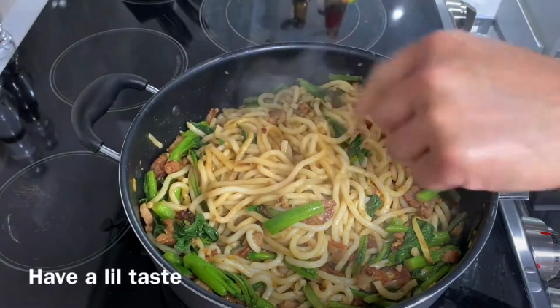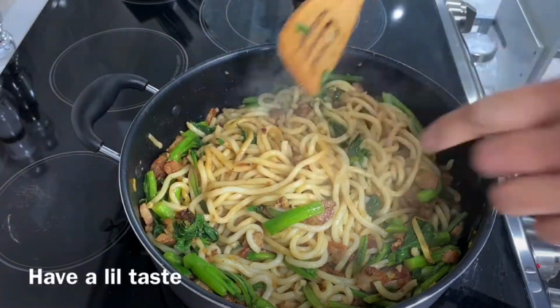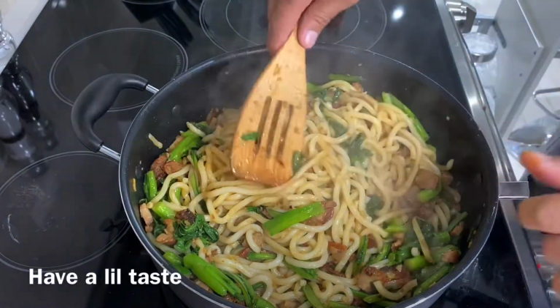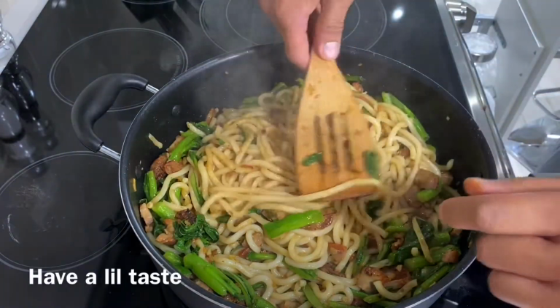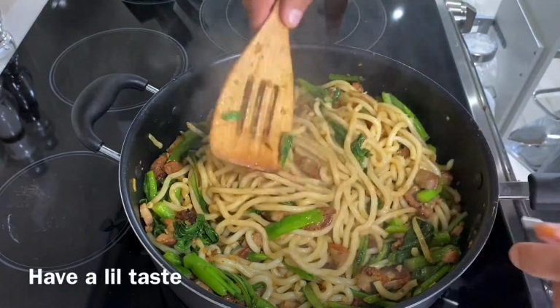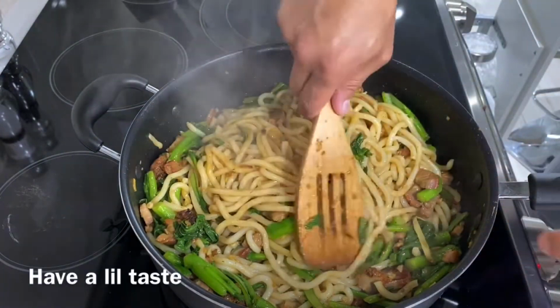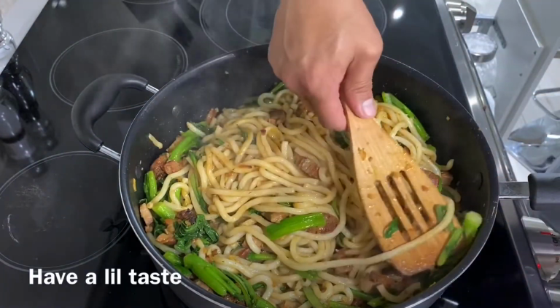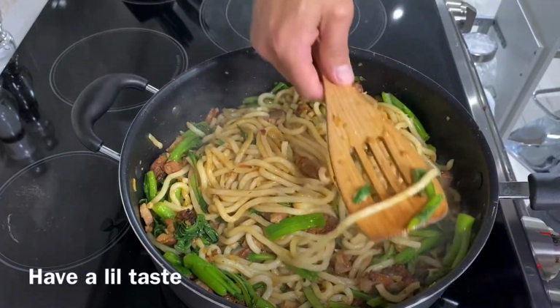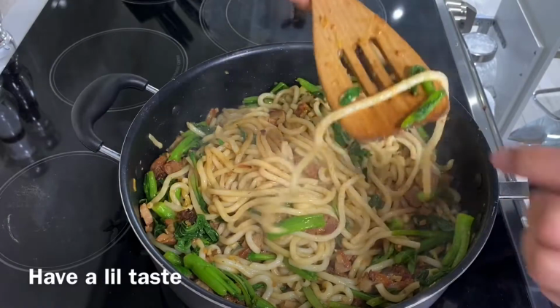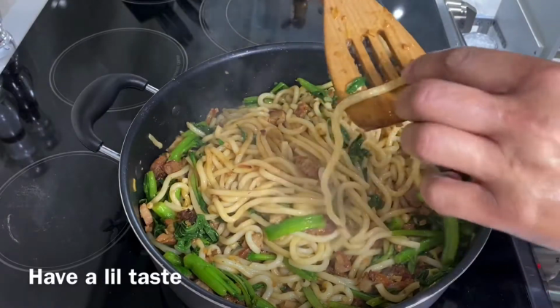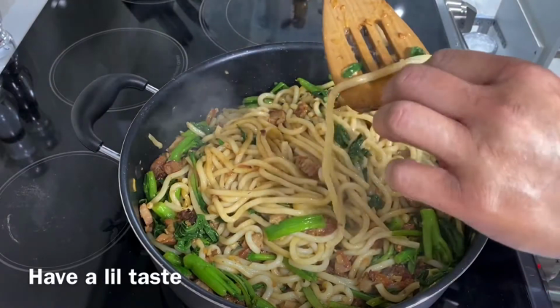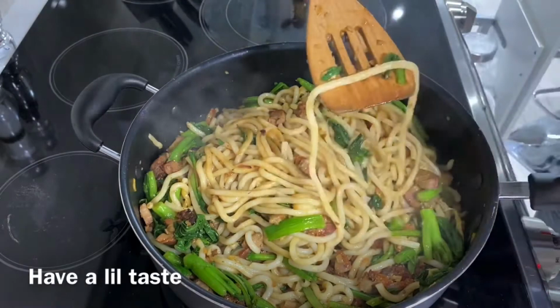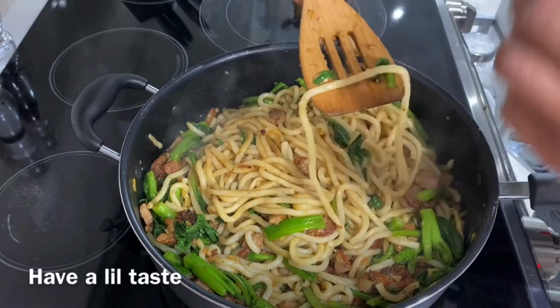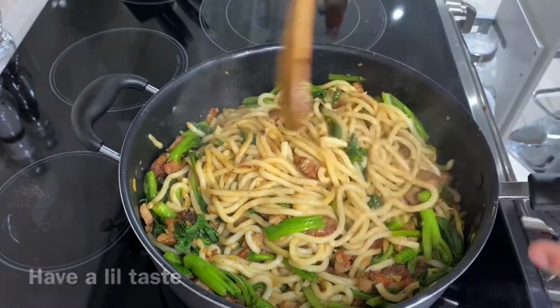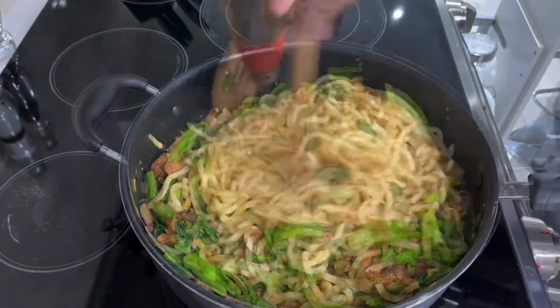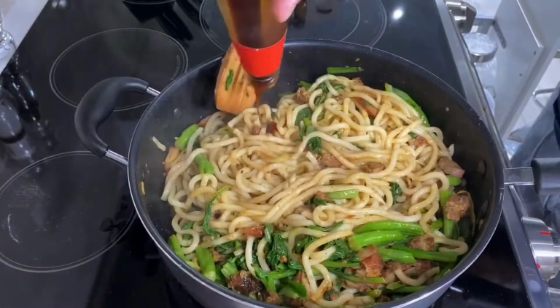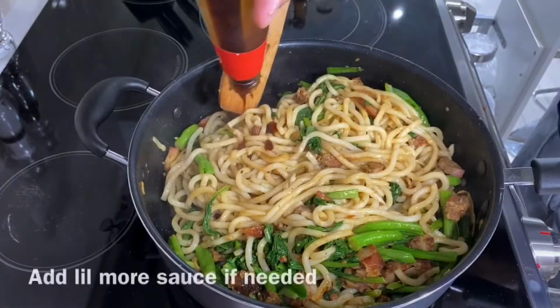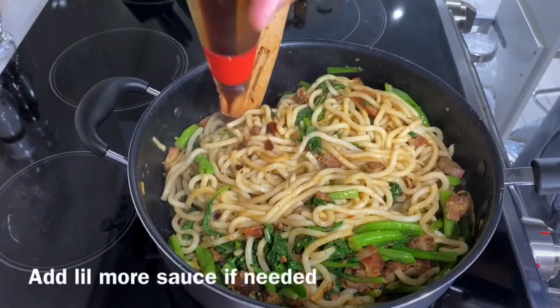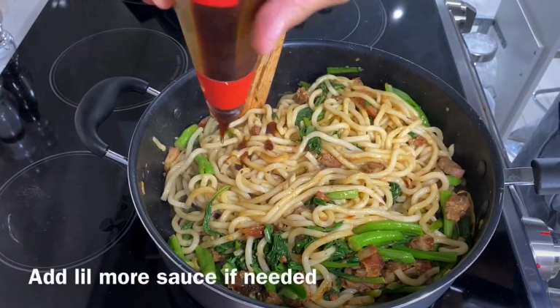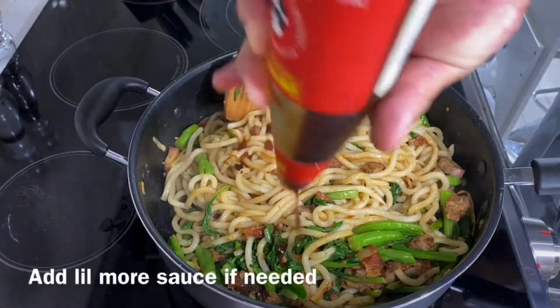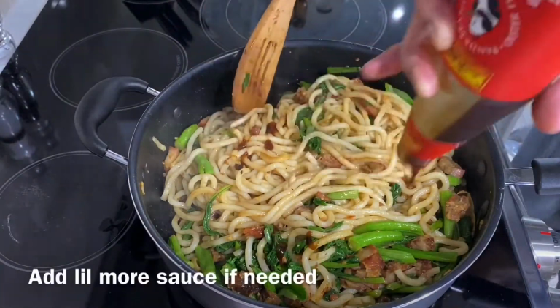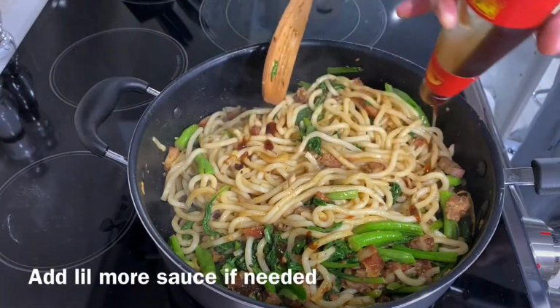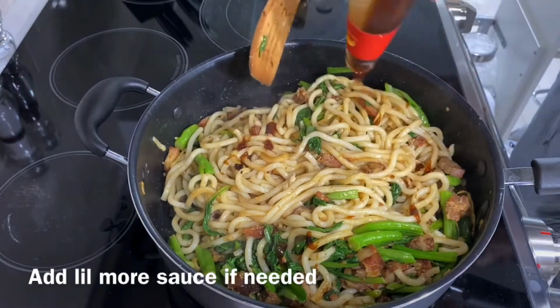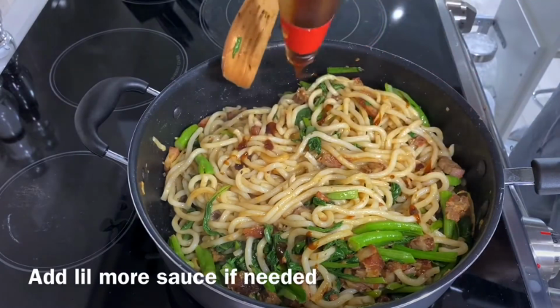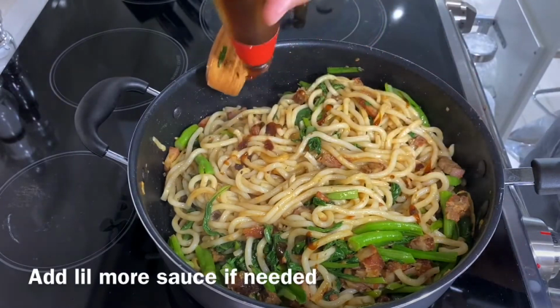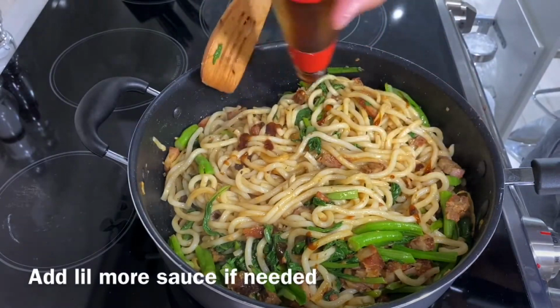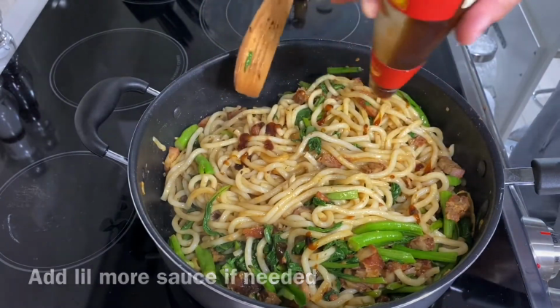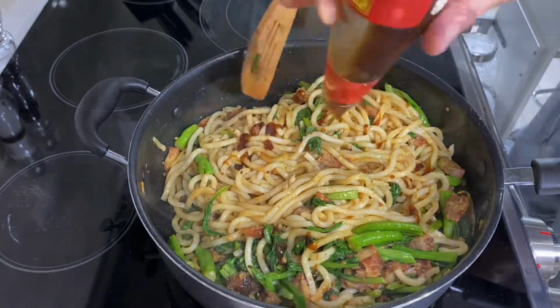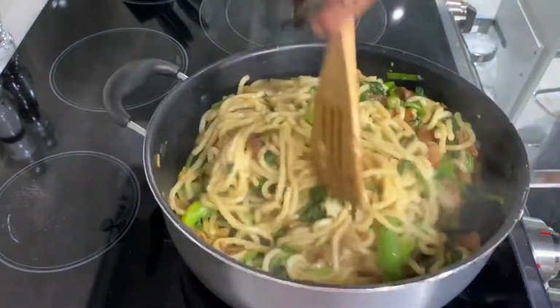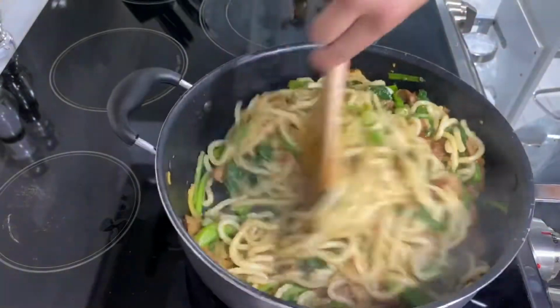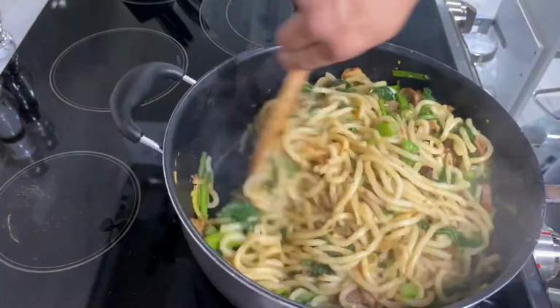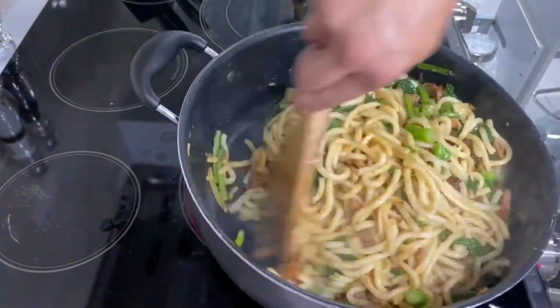Let's give it a taste and see if there's enough flavor. Be careful, it's very hot. Add some more sauce and stir a little more.